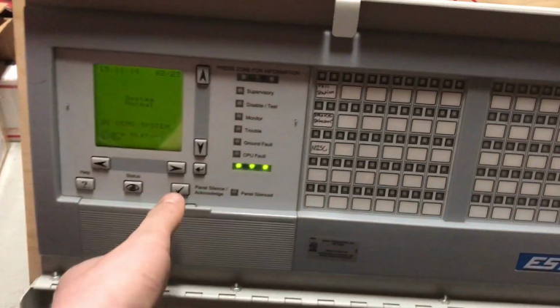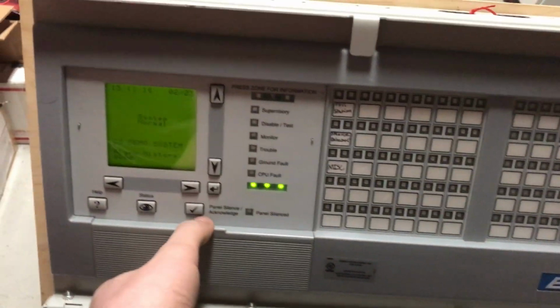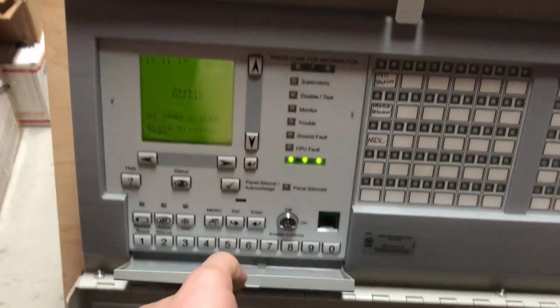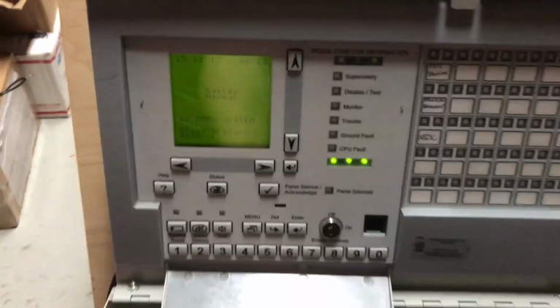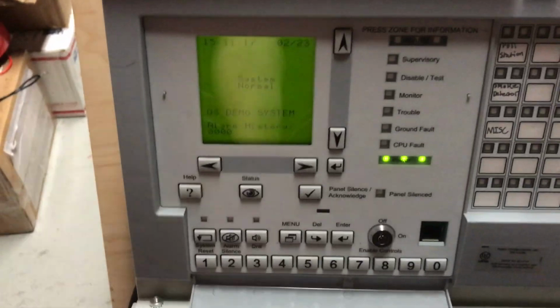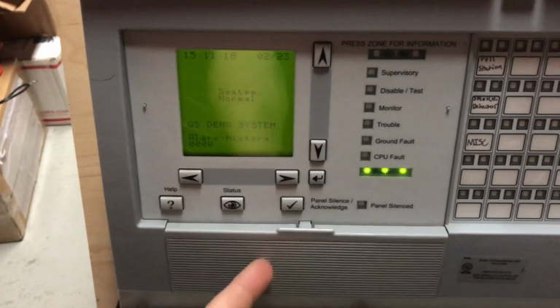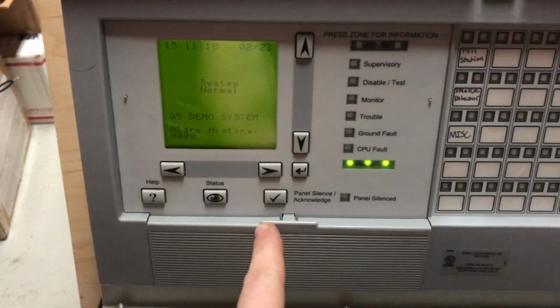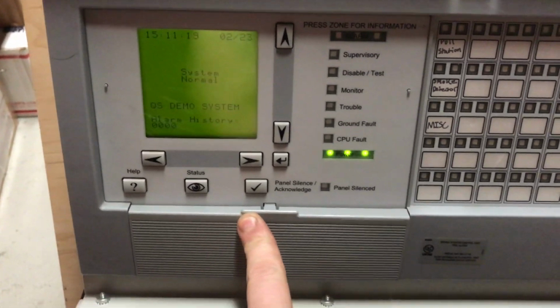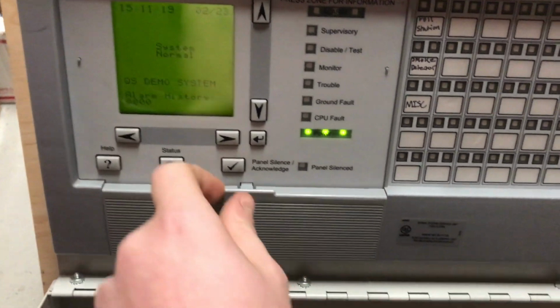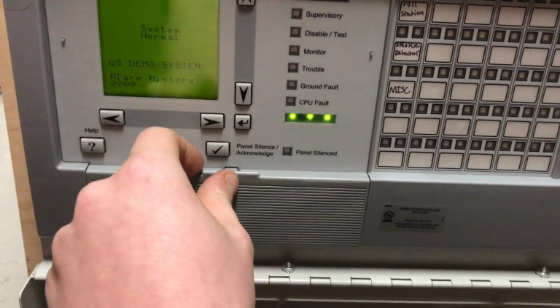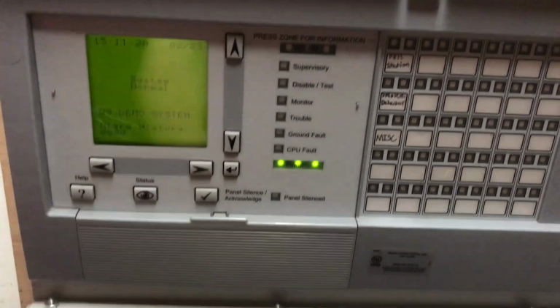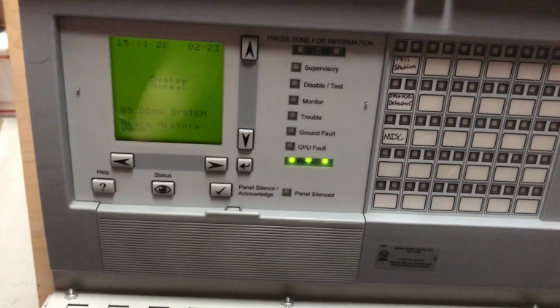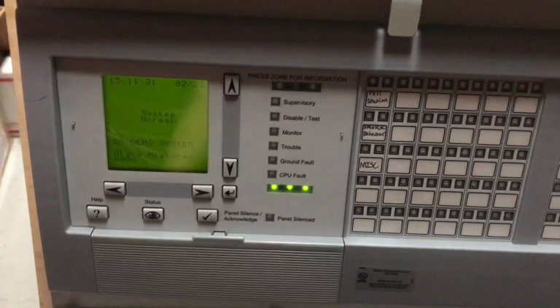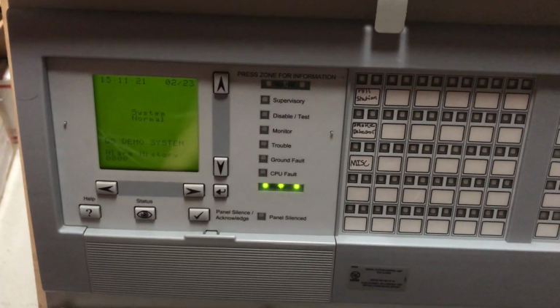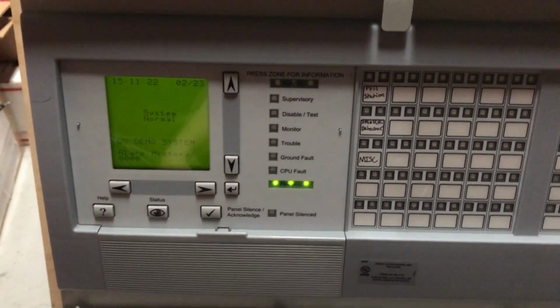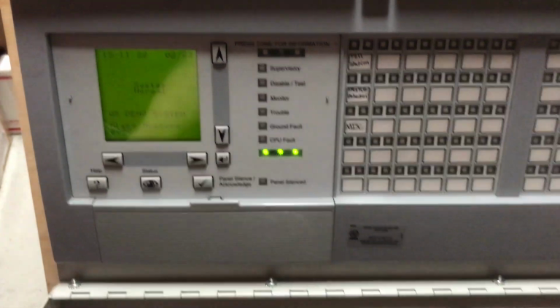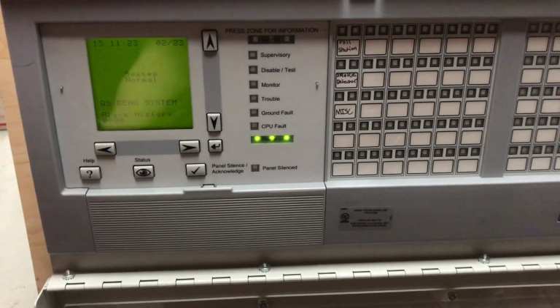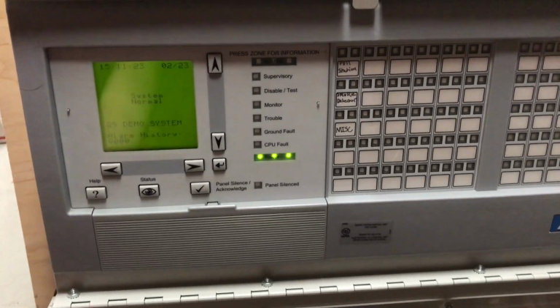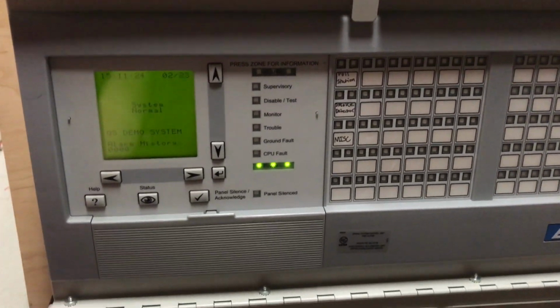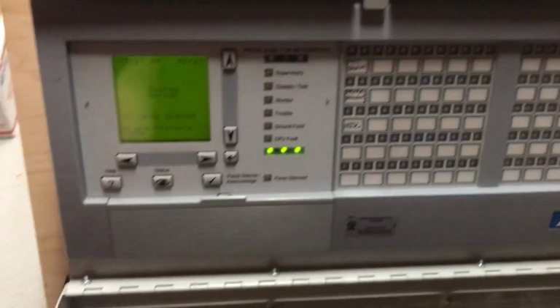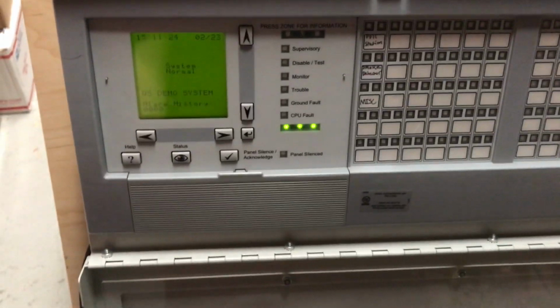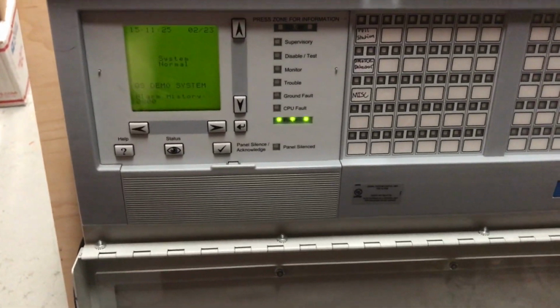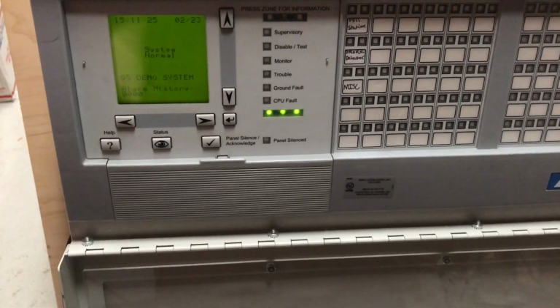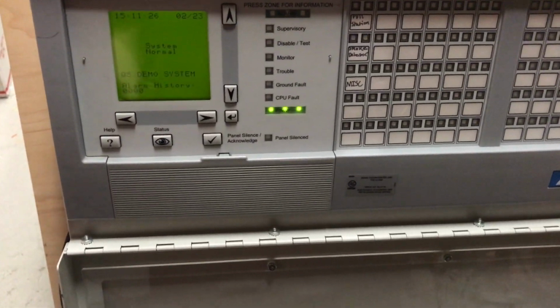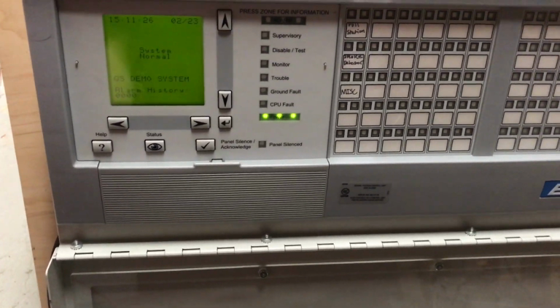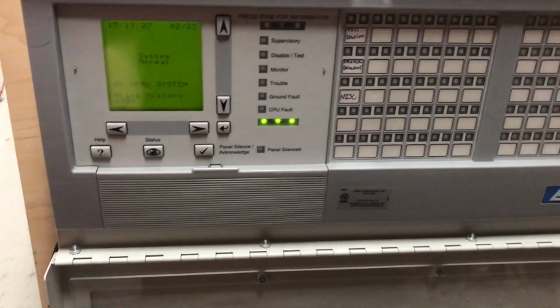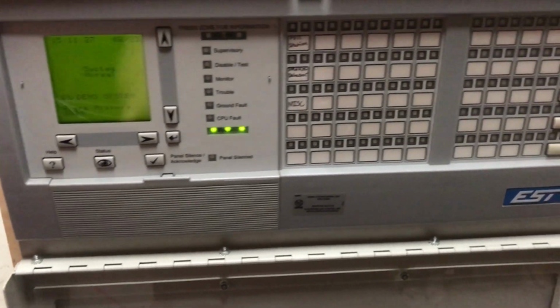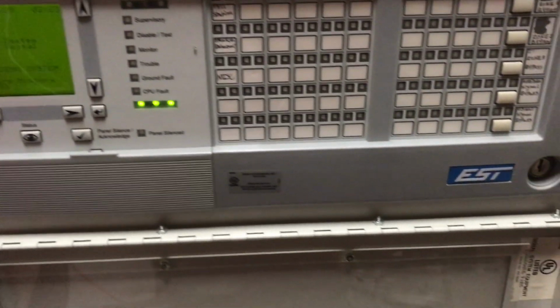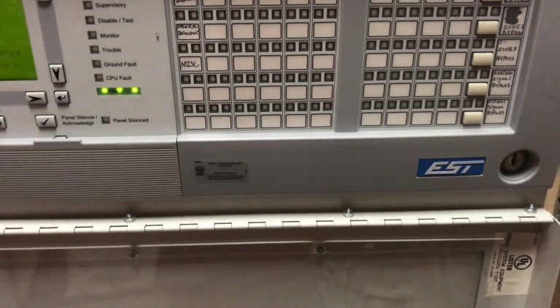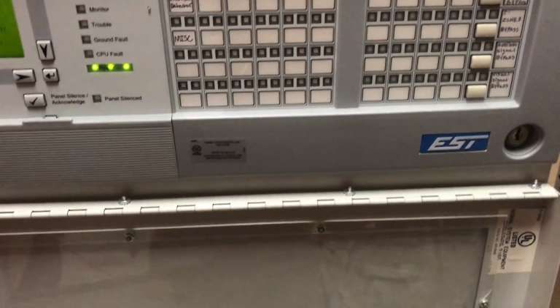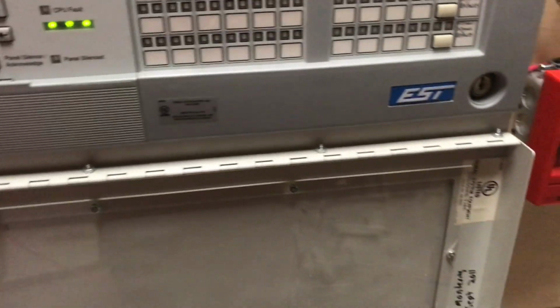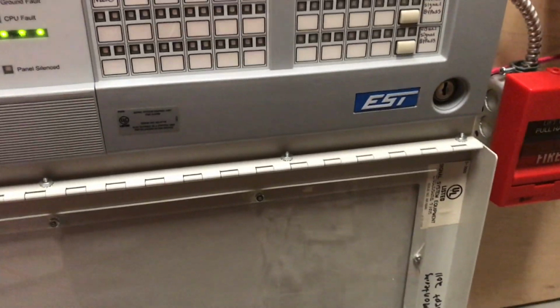This is a QS4 CPU model, so basically that means it is the highest level CPU, which means it can be both conventional and addressable. I think it can have up to four SLCs and 48 zones, if I'm not mistaken.